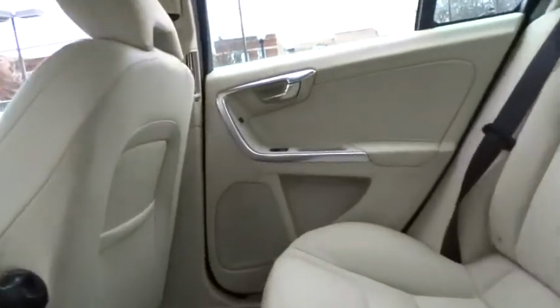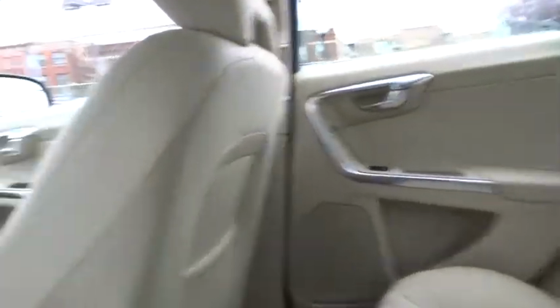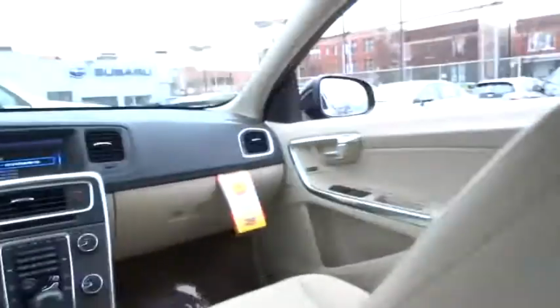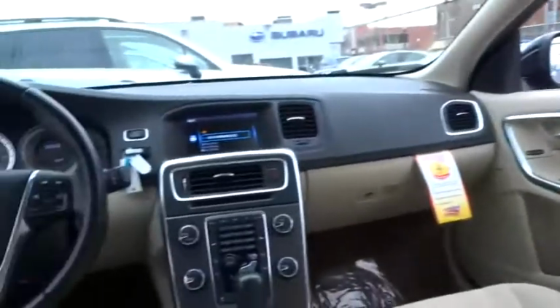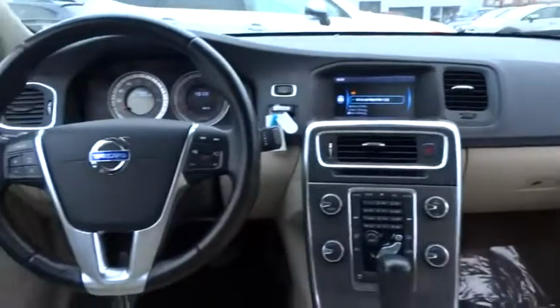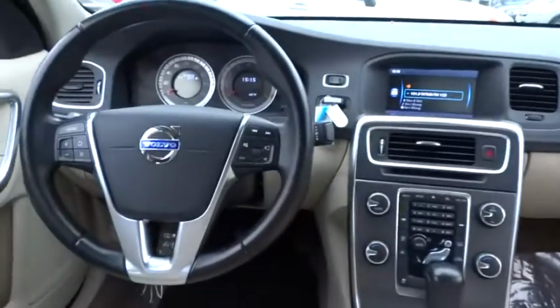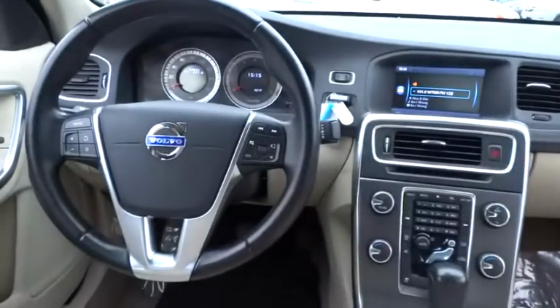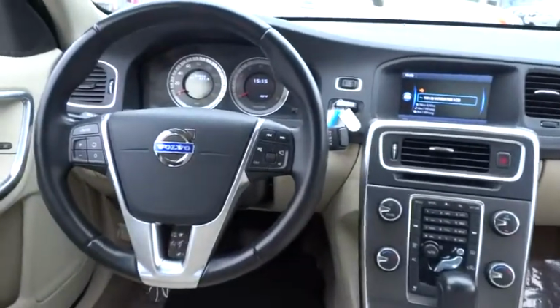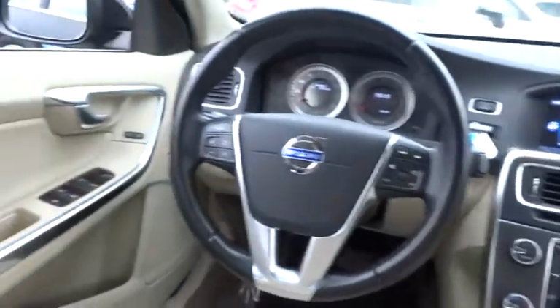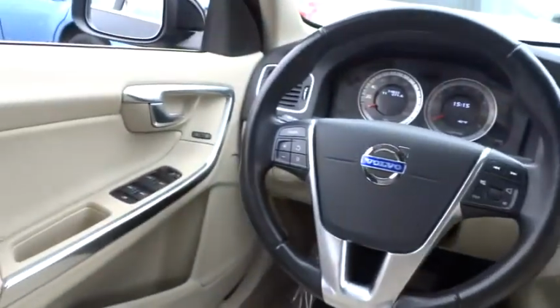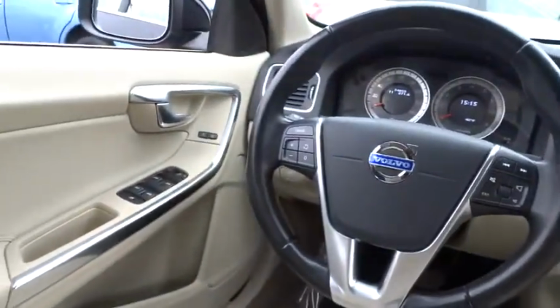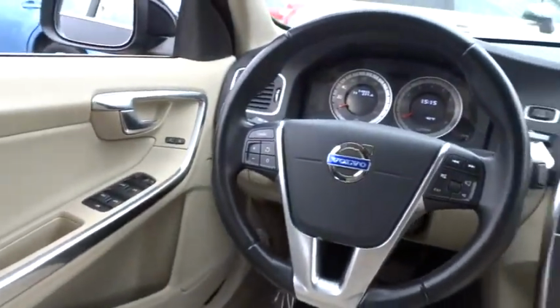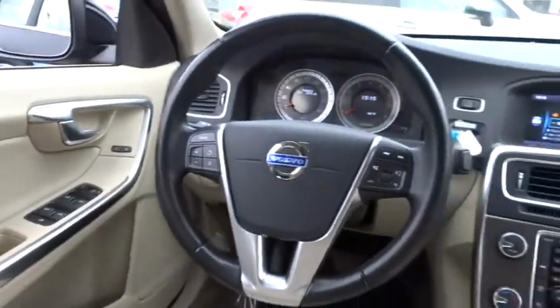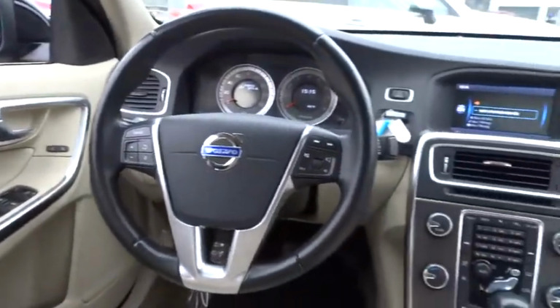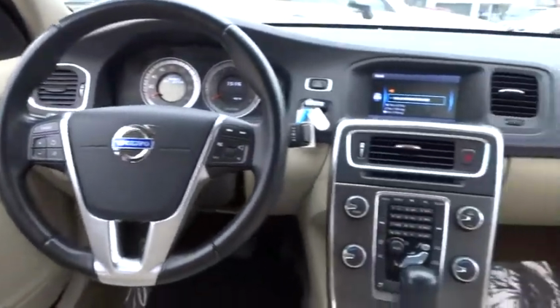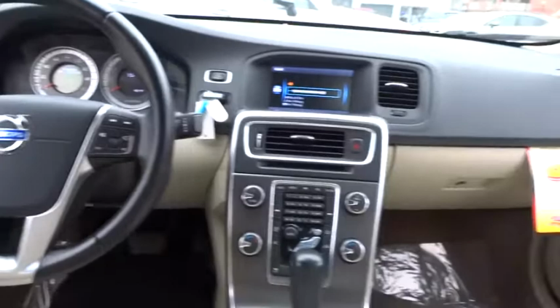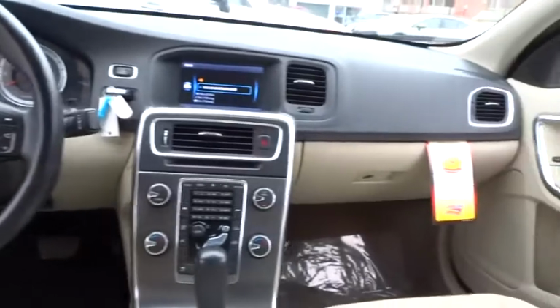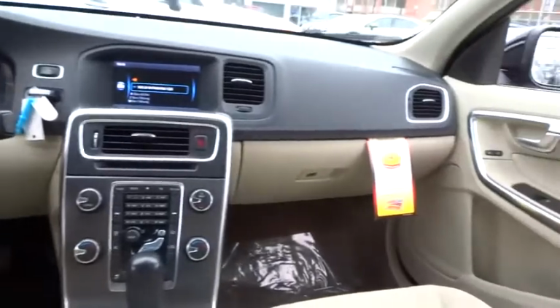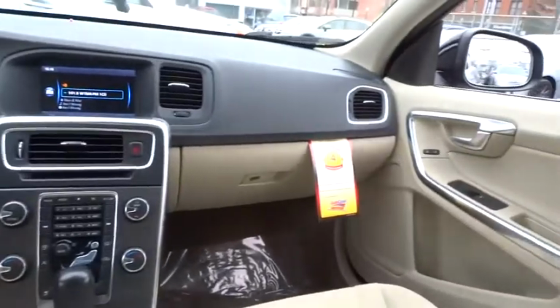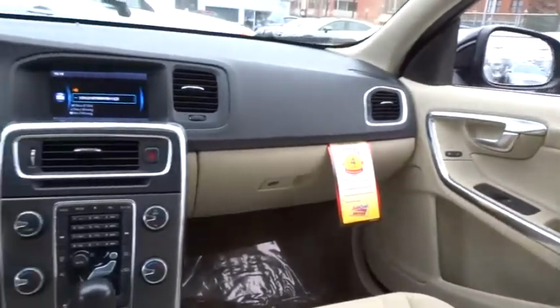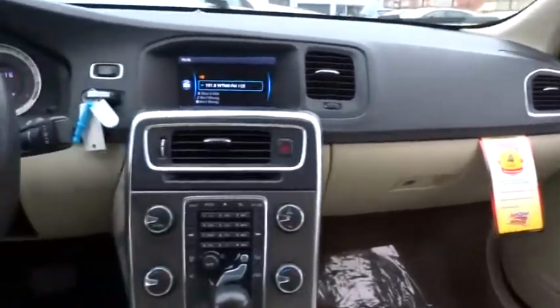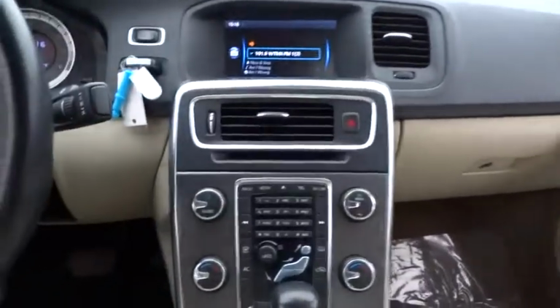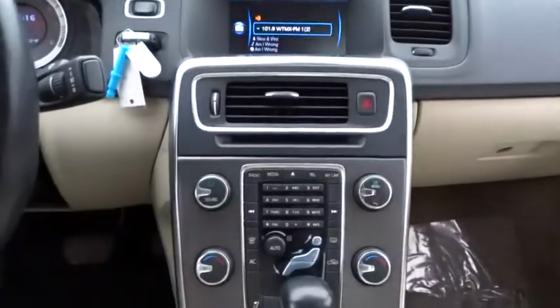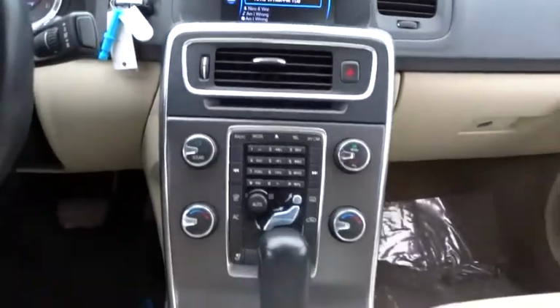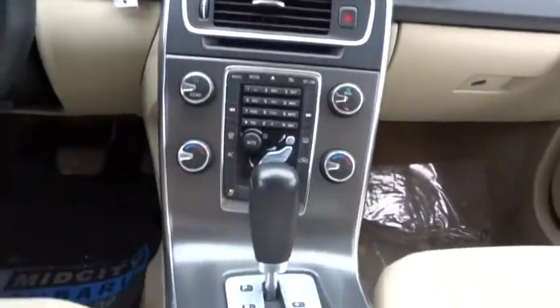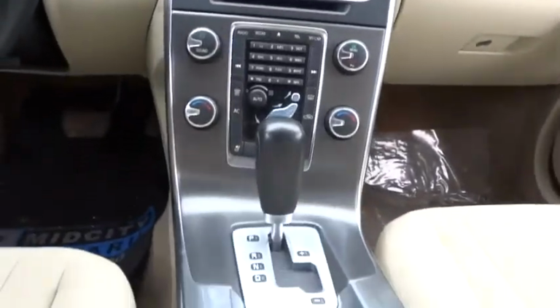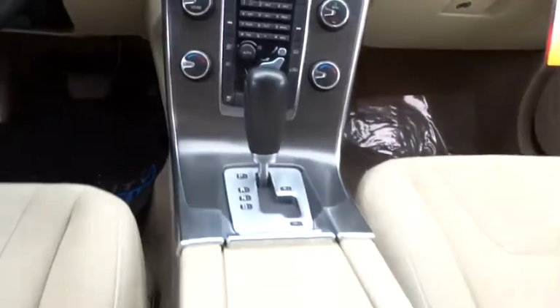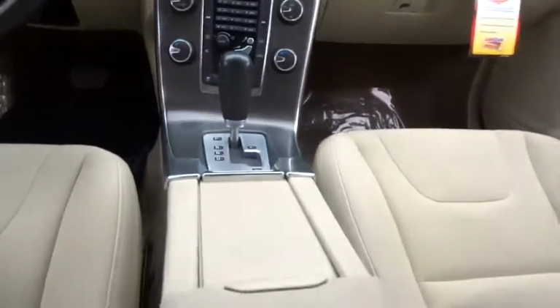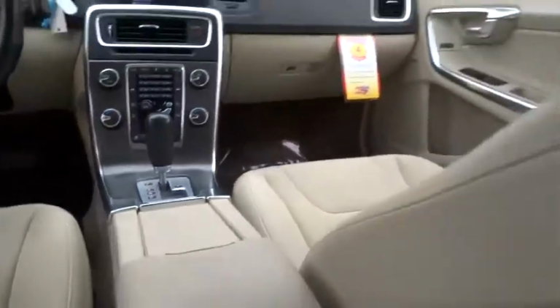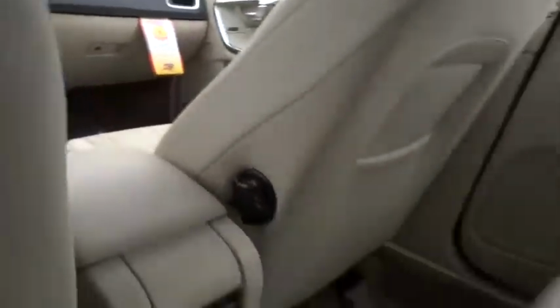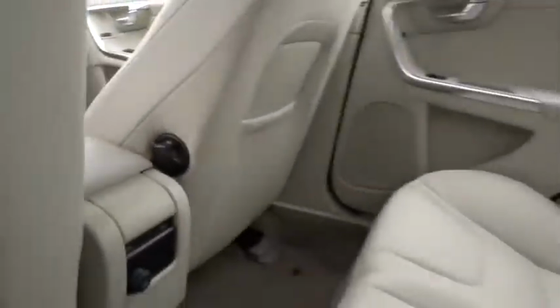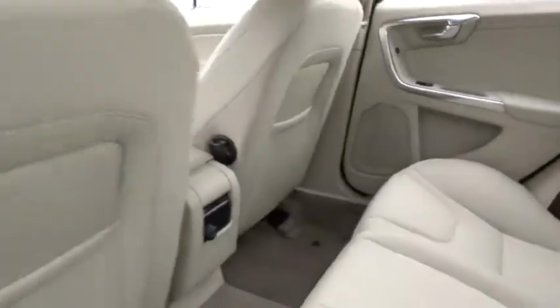Power windows, passenger airbag, remote power door locks, trip computer, tachometer, daytime running lights, heads up display, driver memory seats, power heated outside mirrors, privacy glass, rear fog light.